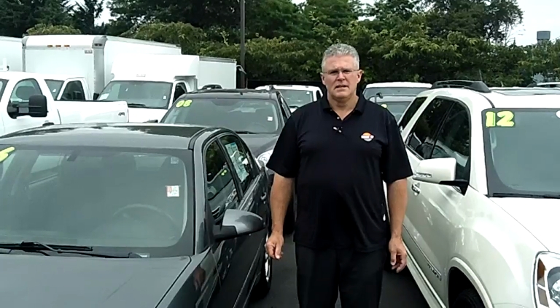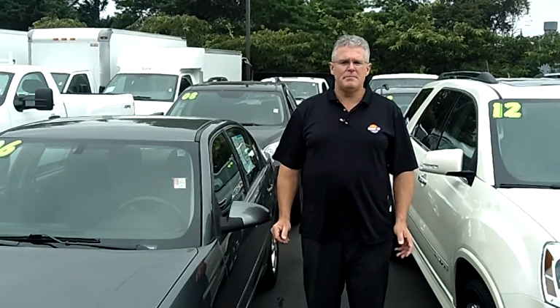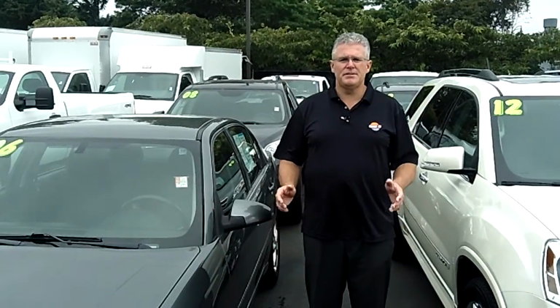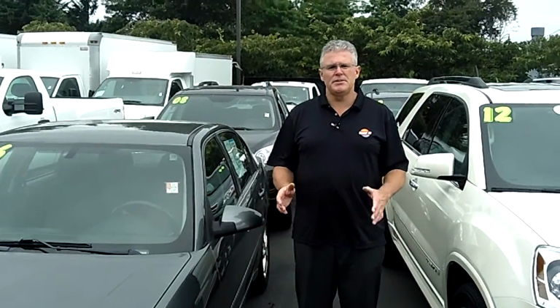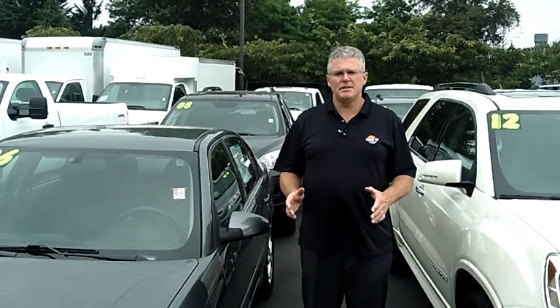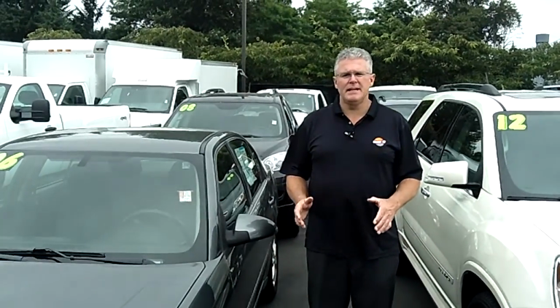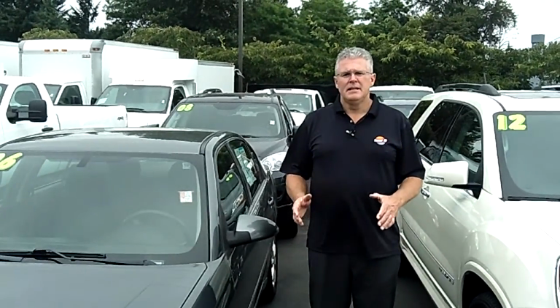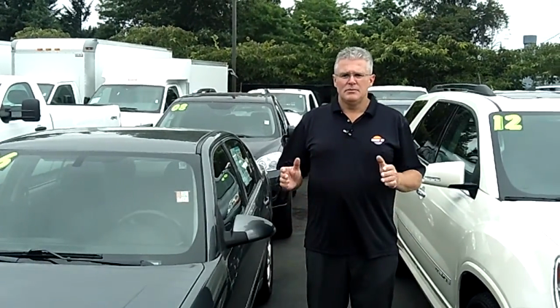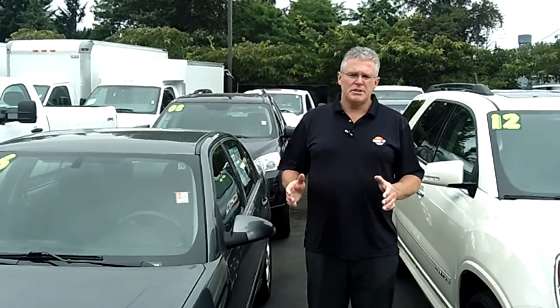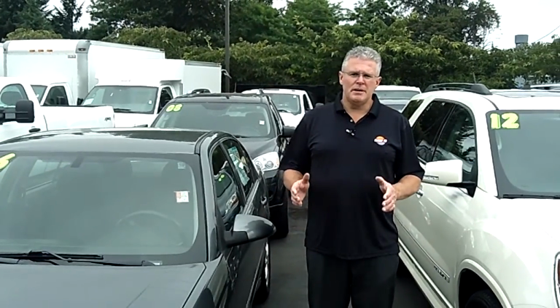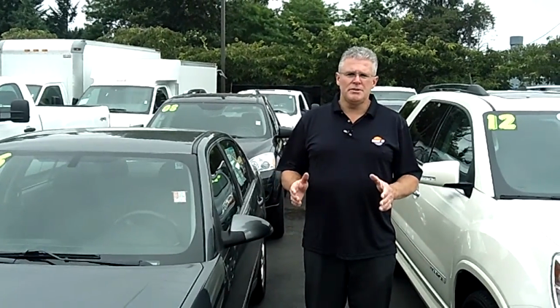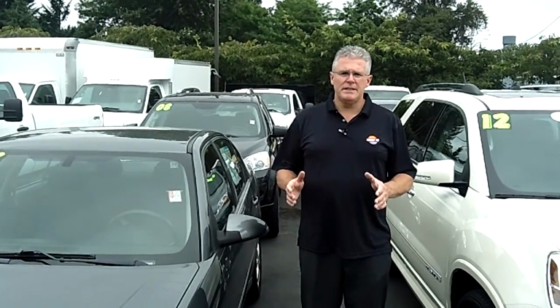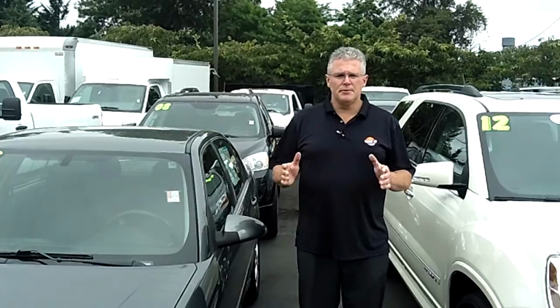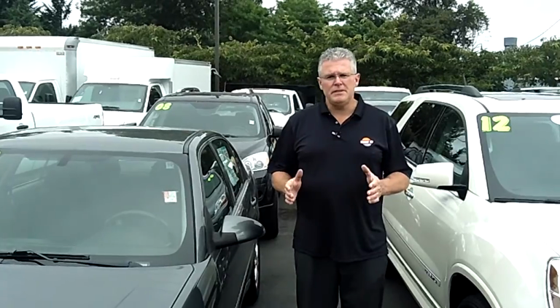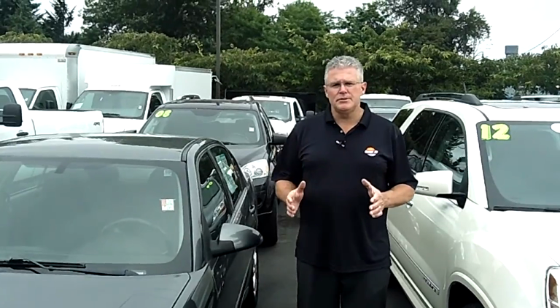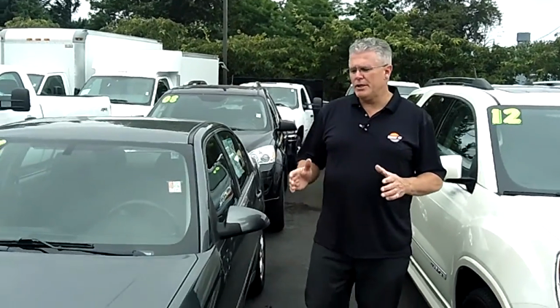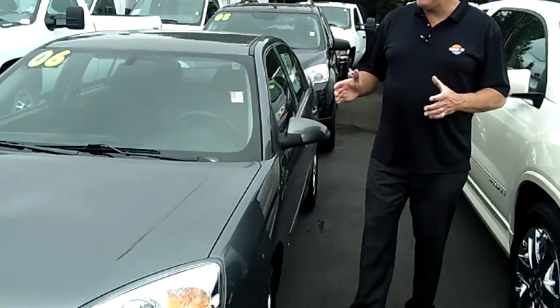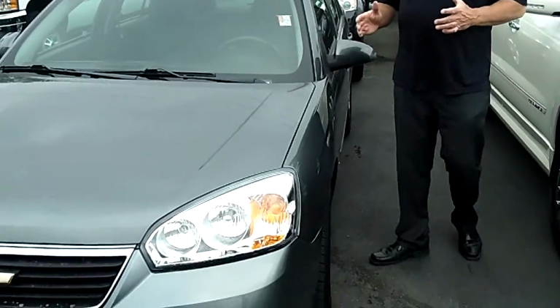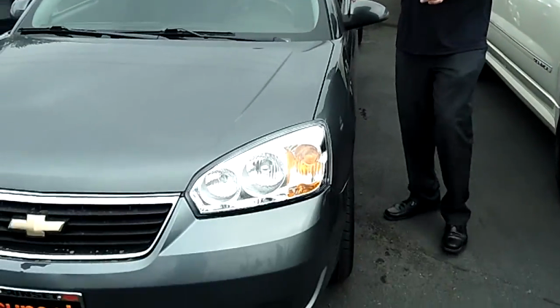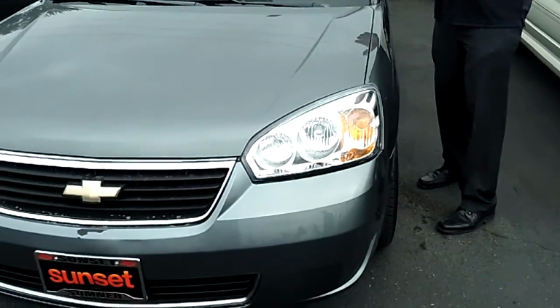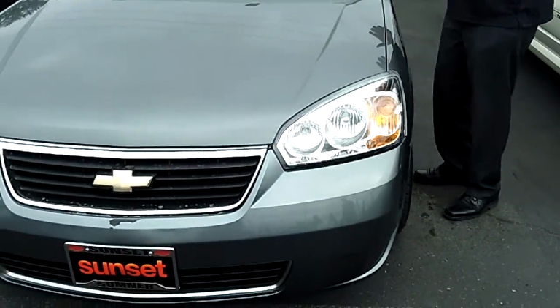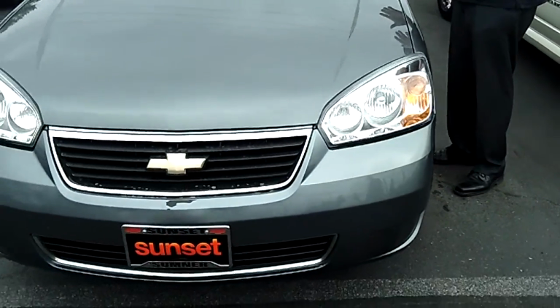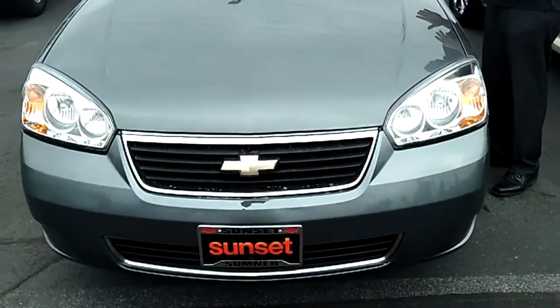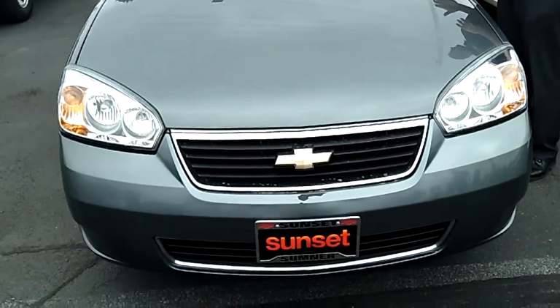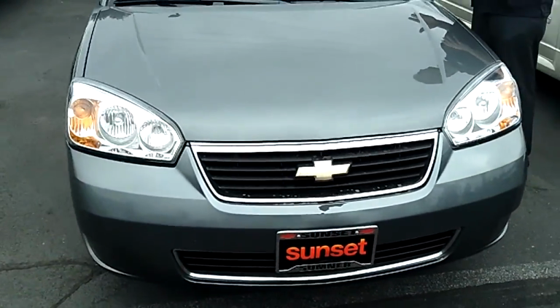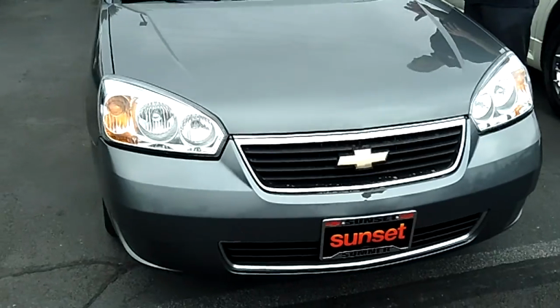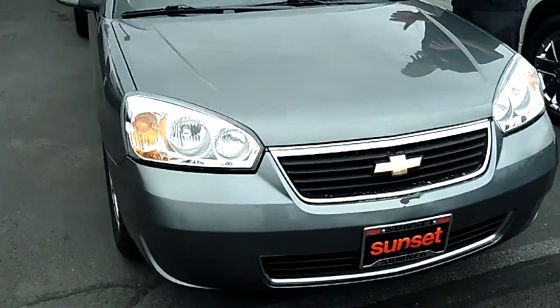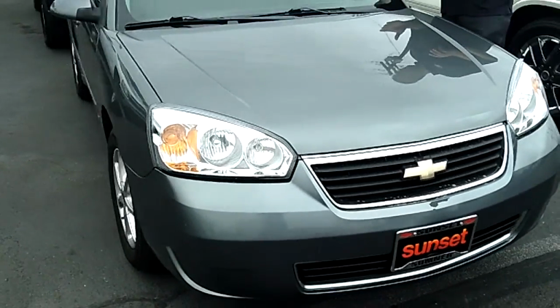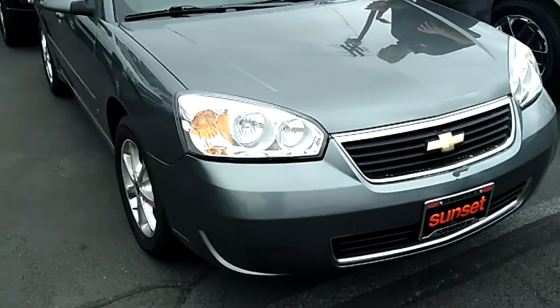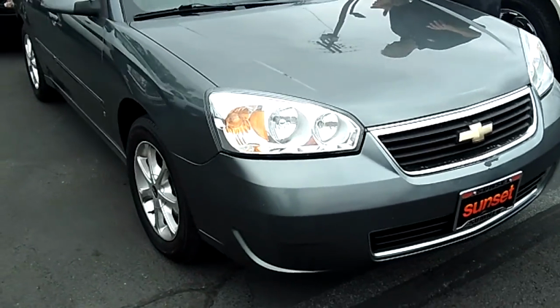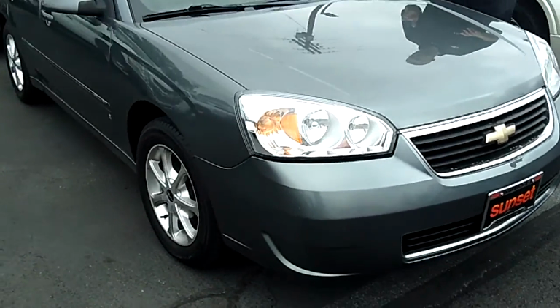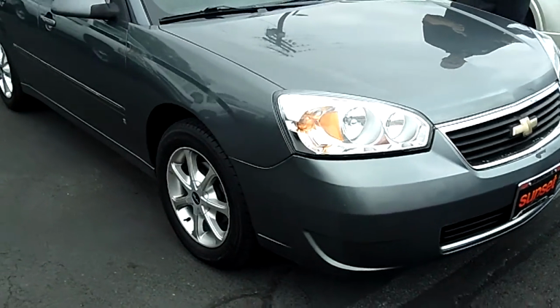Hi, I'm Buzz Nielsen from Sunset Chevrolet, Washington's number one Chevrolet dealer for 15 years in a row, and I'm going to do a virtual video walk around for you on this beautiful 2006 Chevrolet Malibu, stock number PR637B.